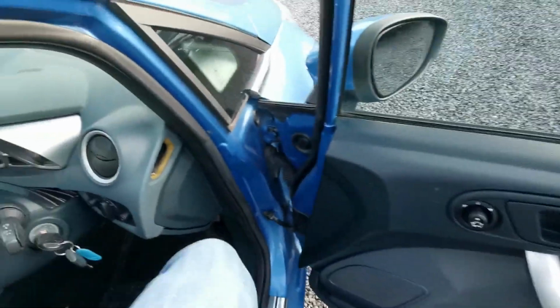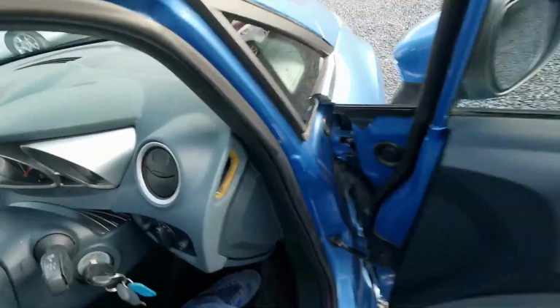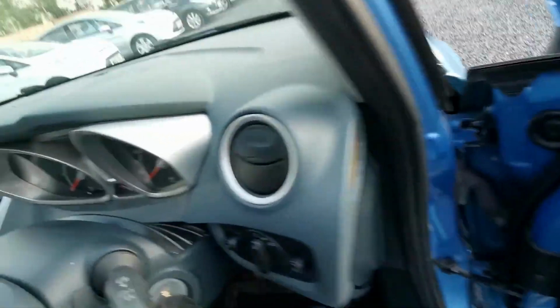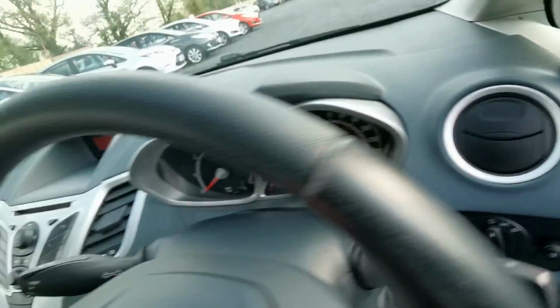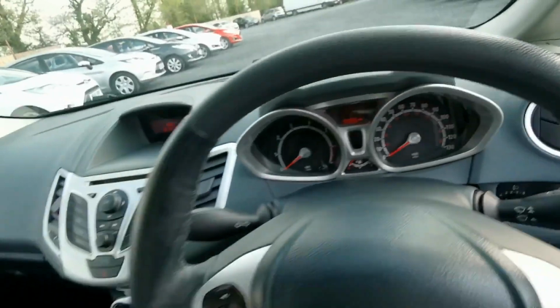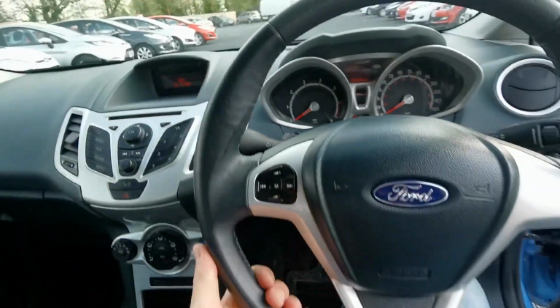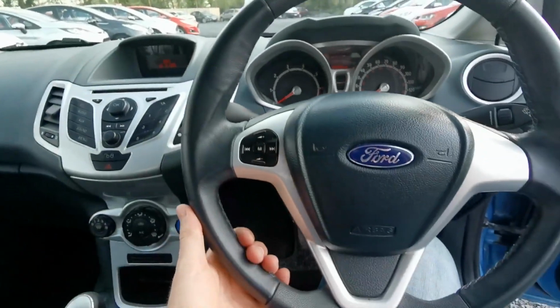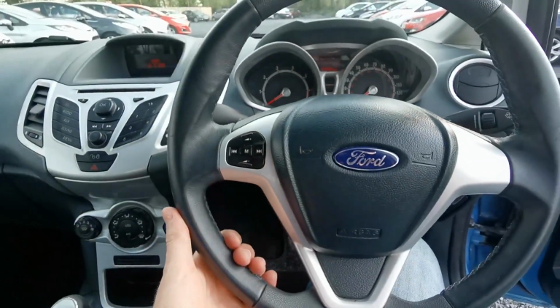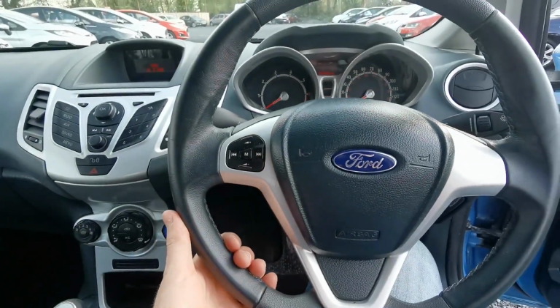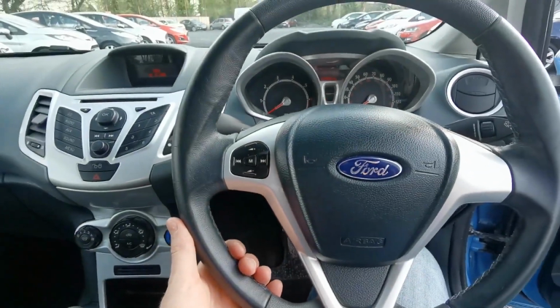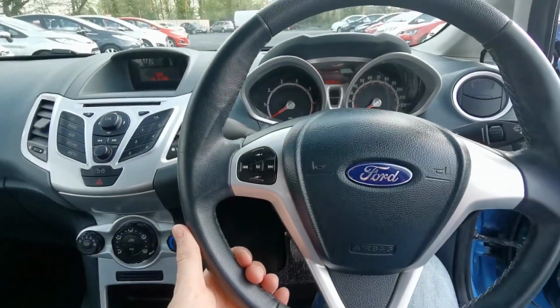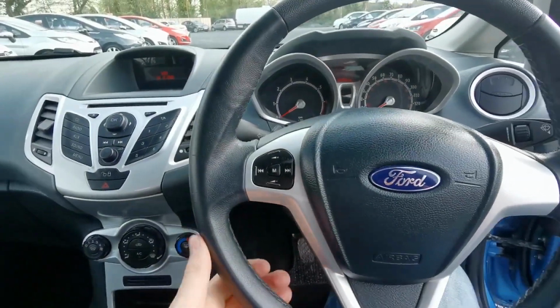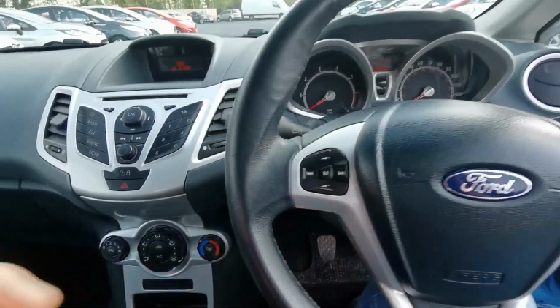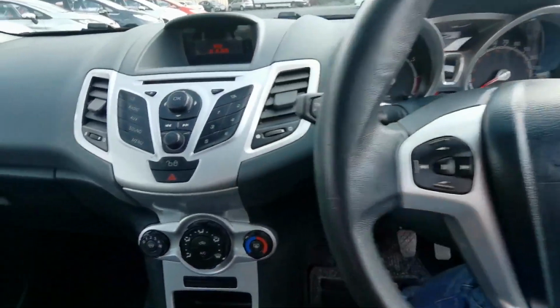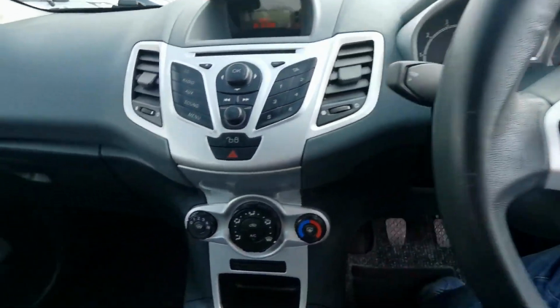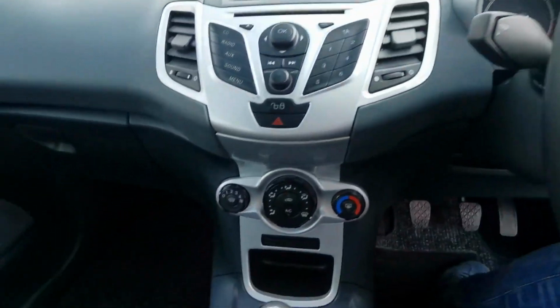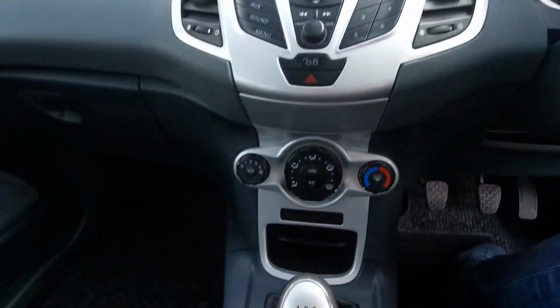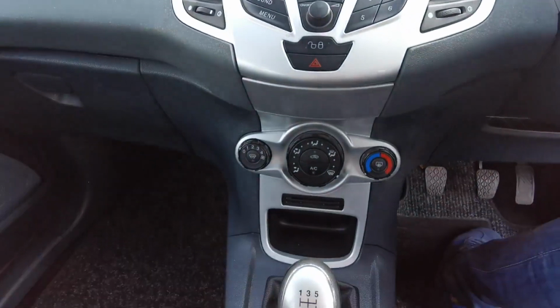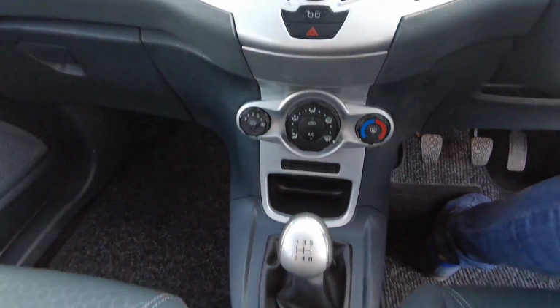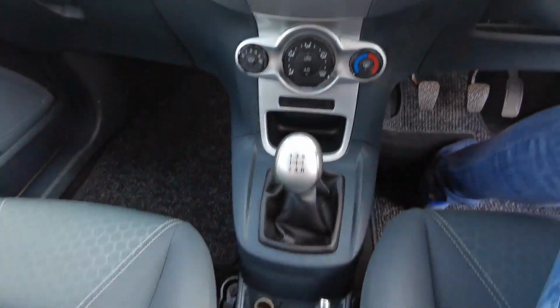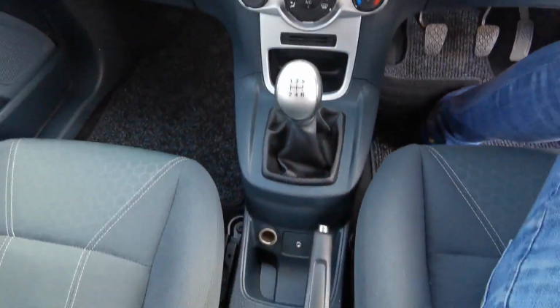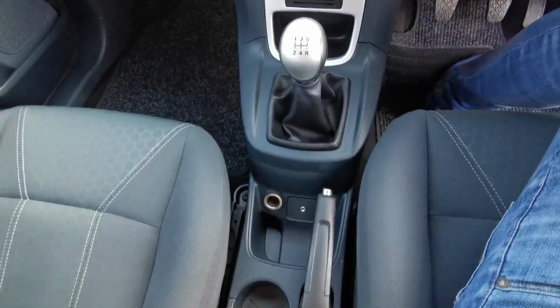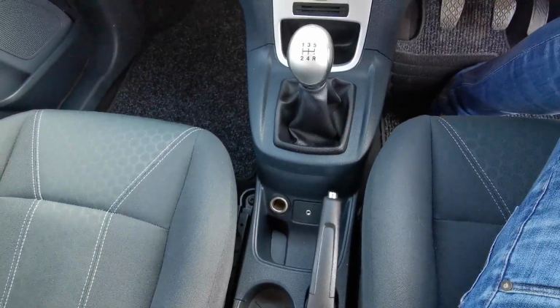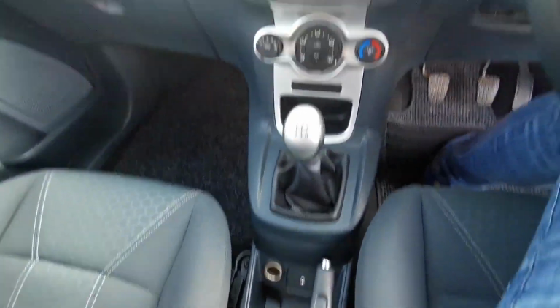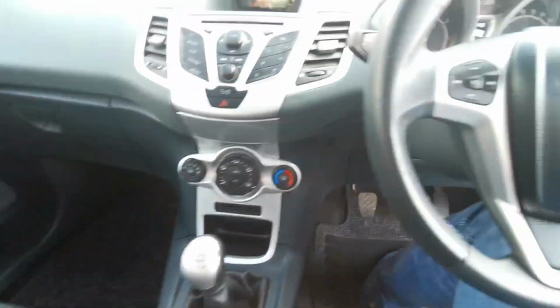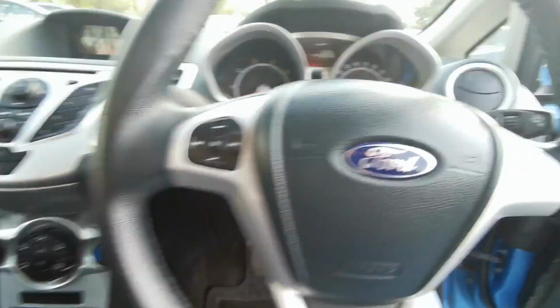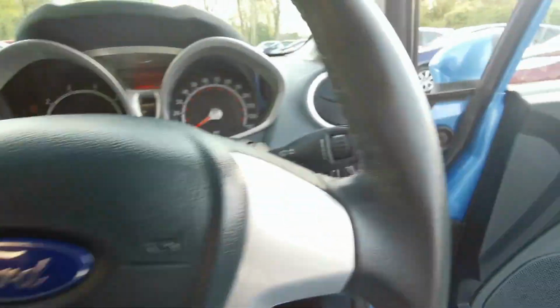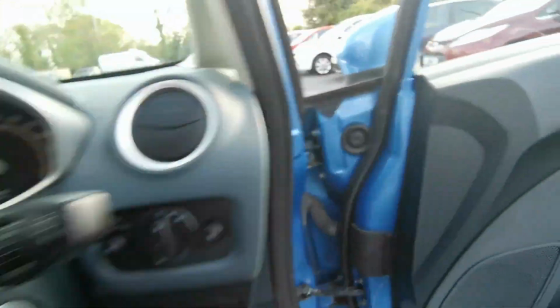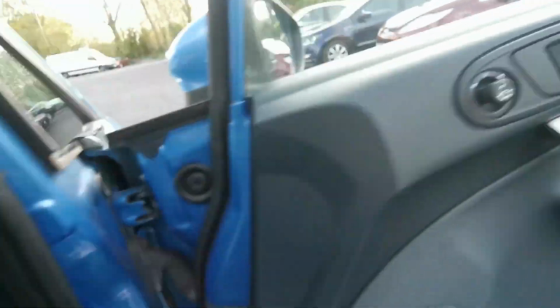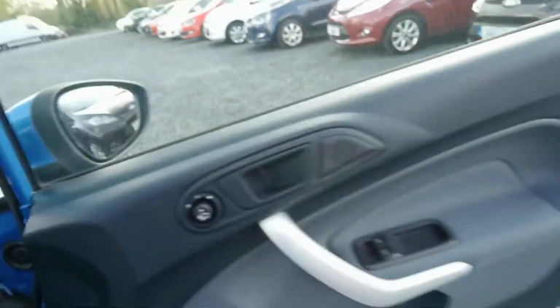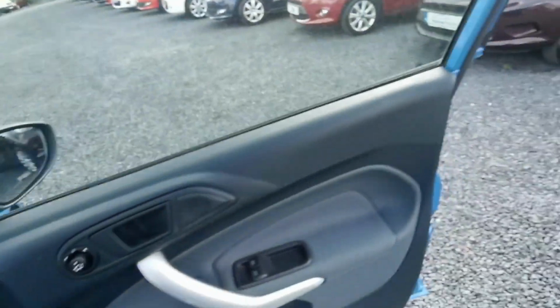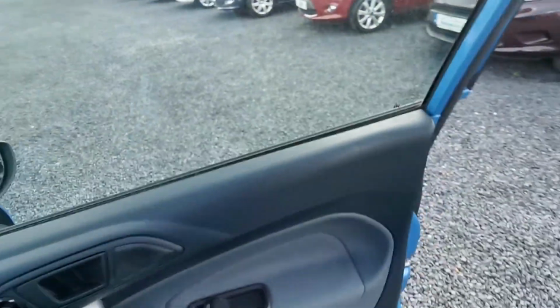We have a control panel on the steering wheel to control the radio. We have air conditioning and auxiliary output. There is 103,000 miles on the clock.